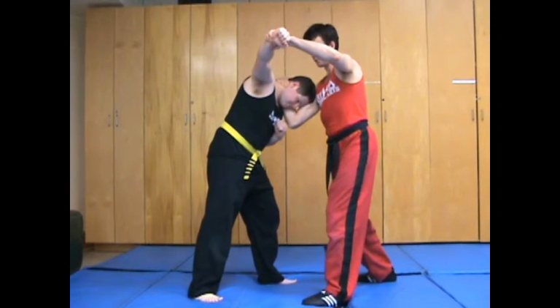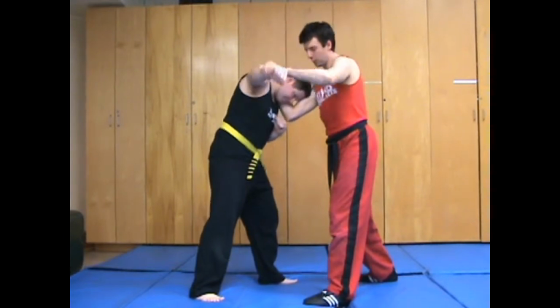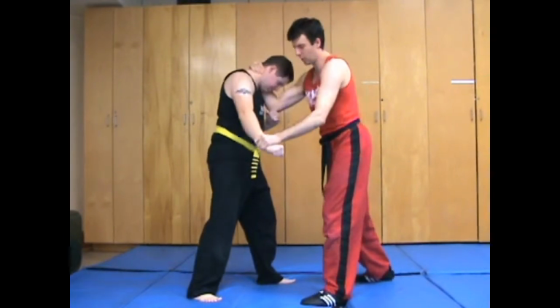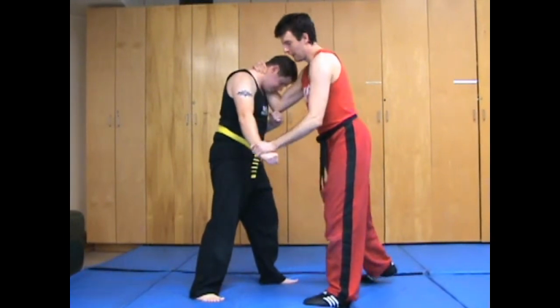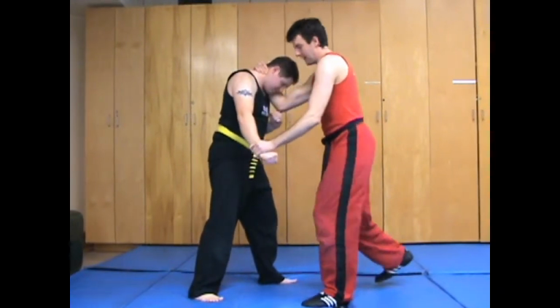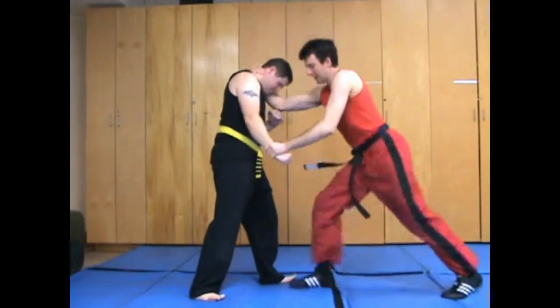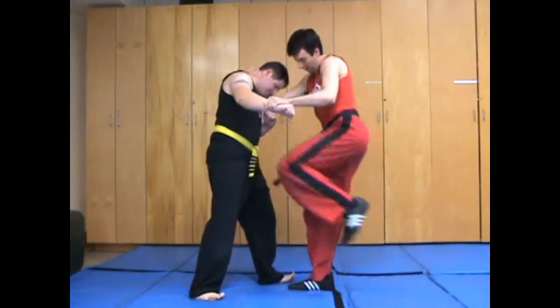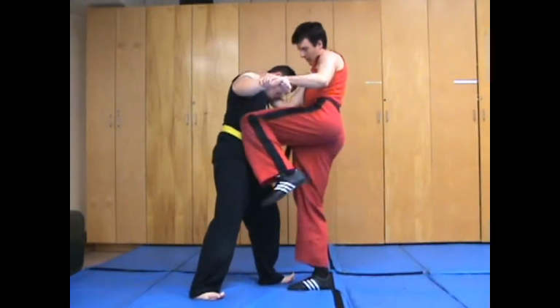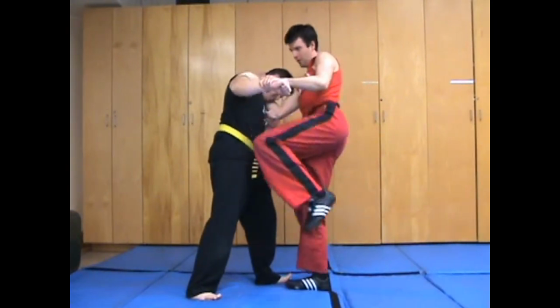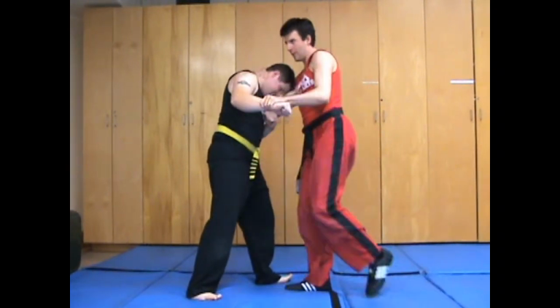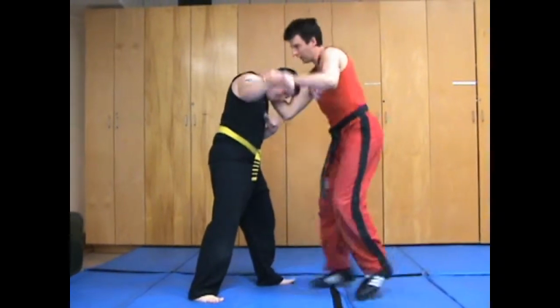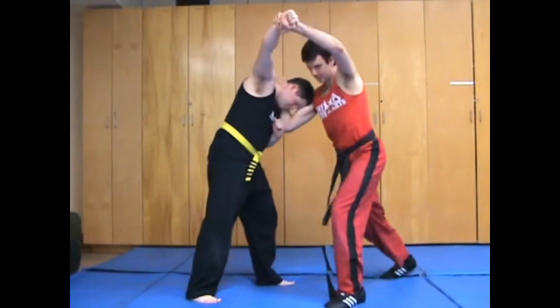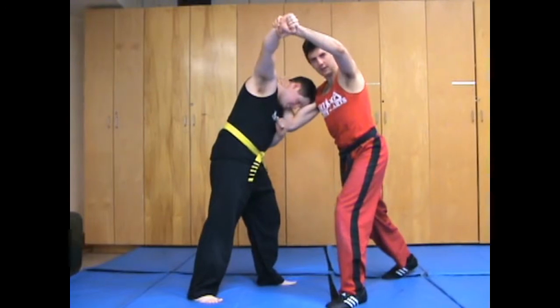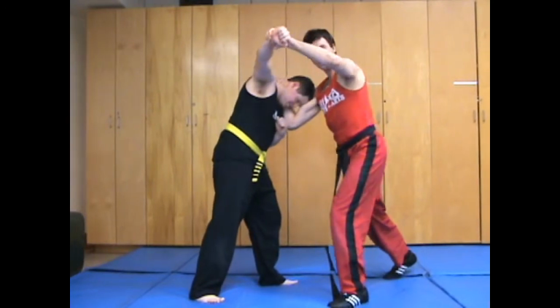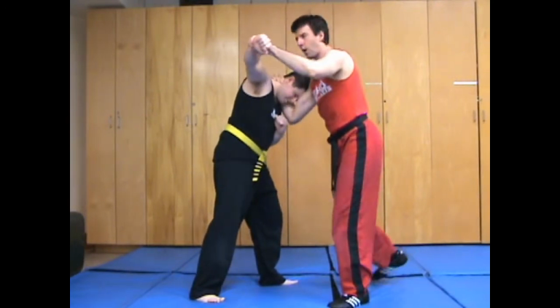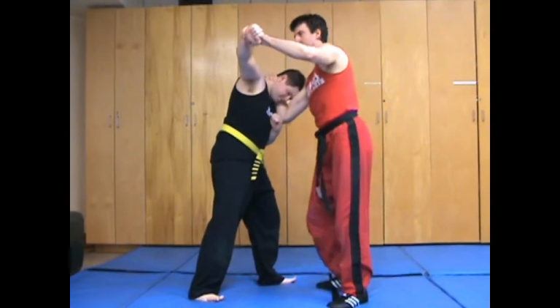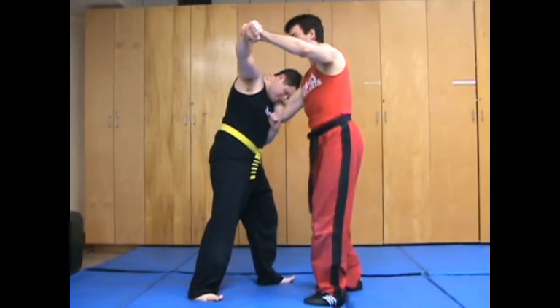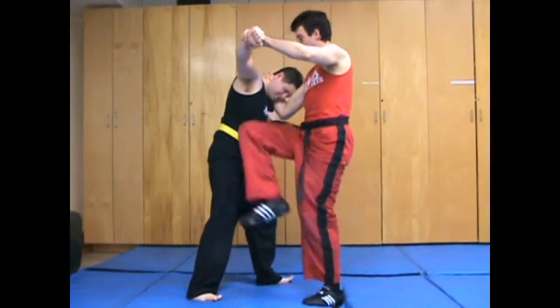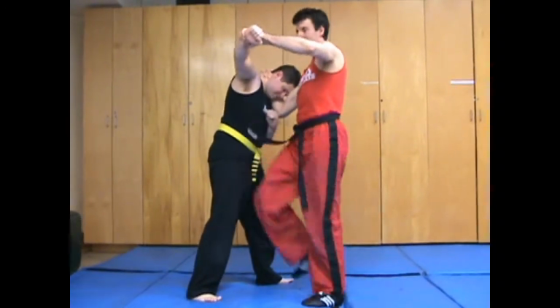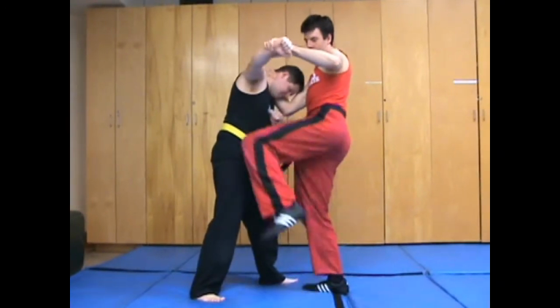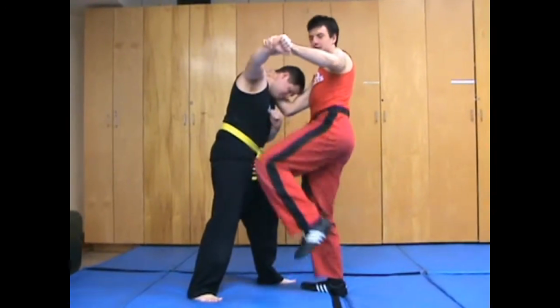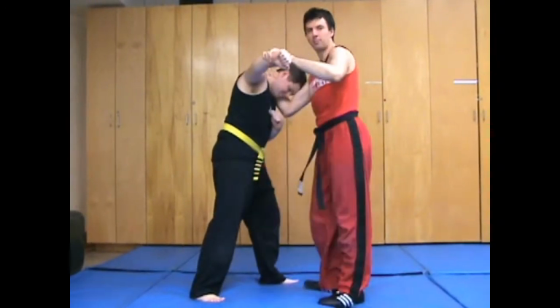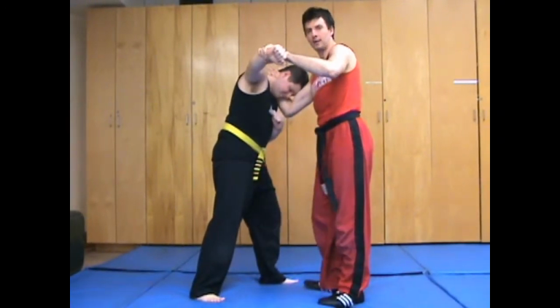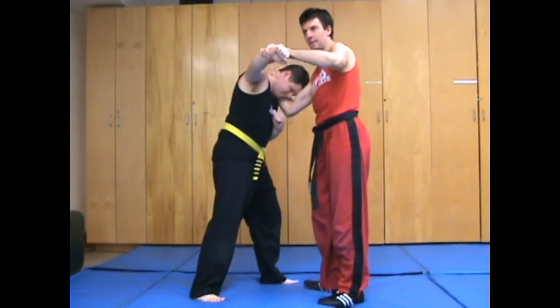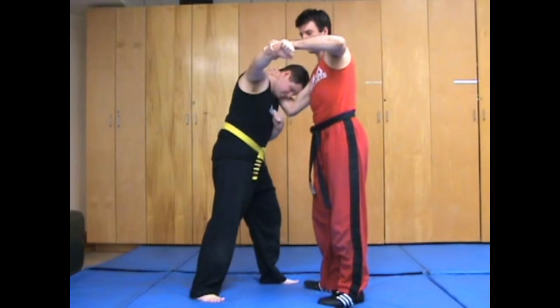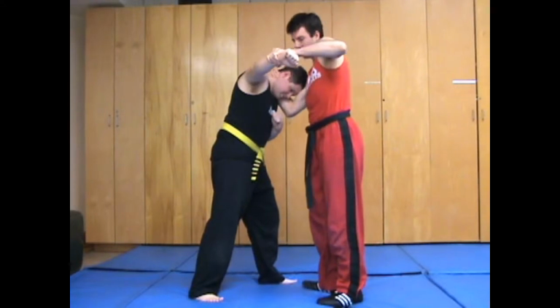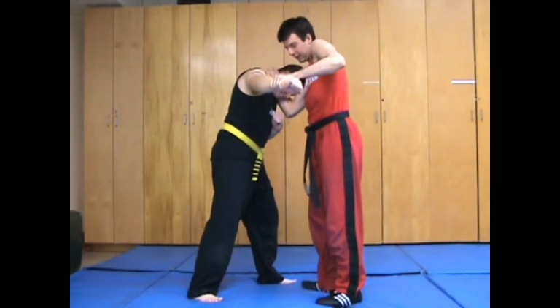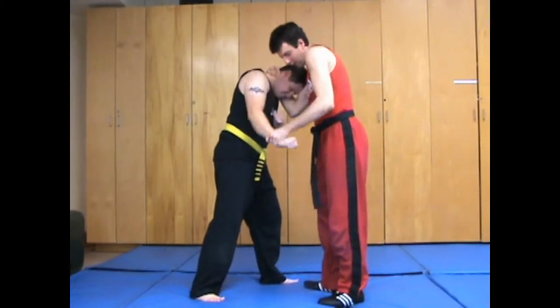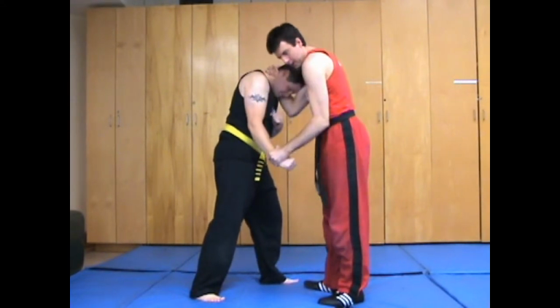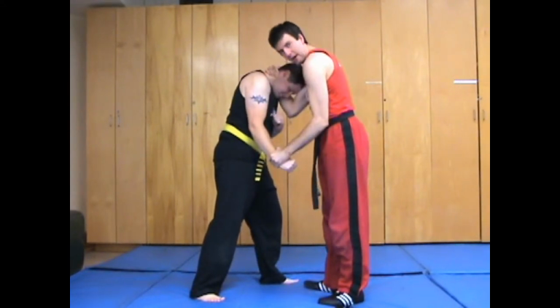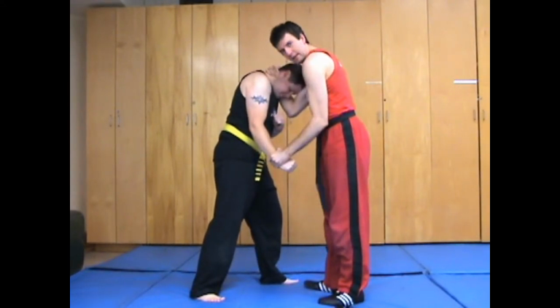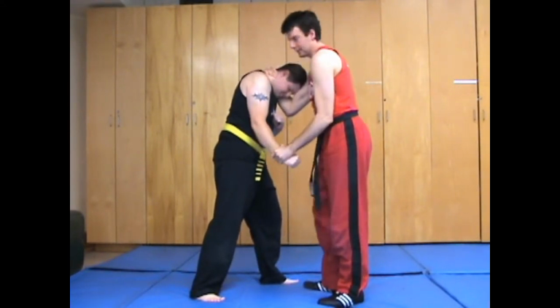Now the reason this works so well is if I just hit him here and then I go like this, chances are he's thinking, 'I'm going to hit him again in the same spot.' So he's going to want to be bringing his arm down like this.